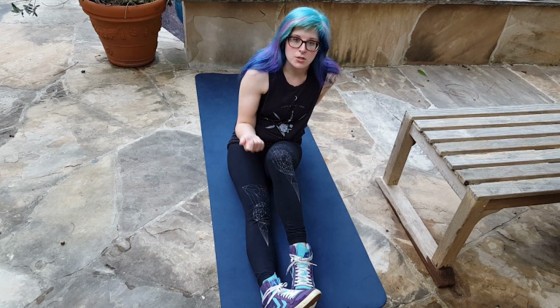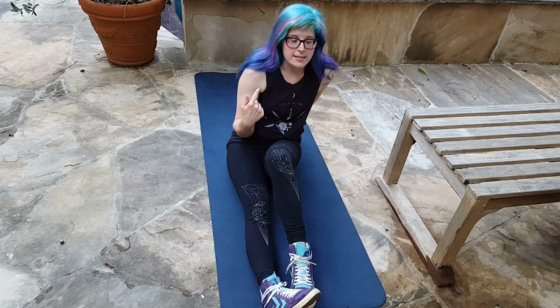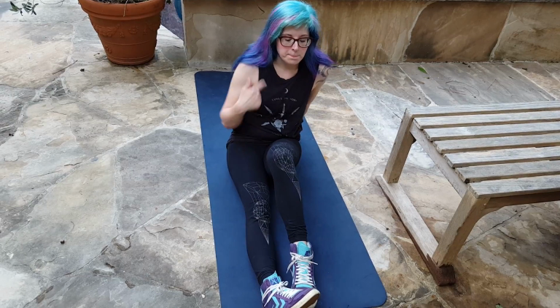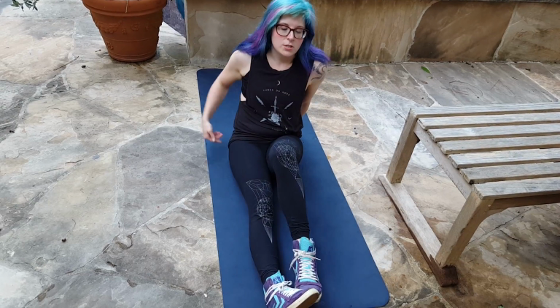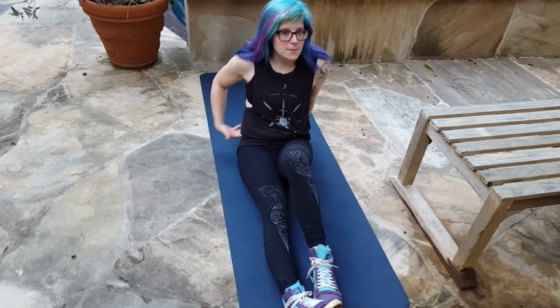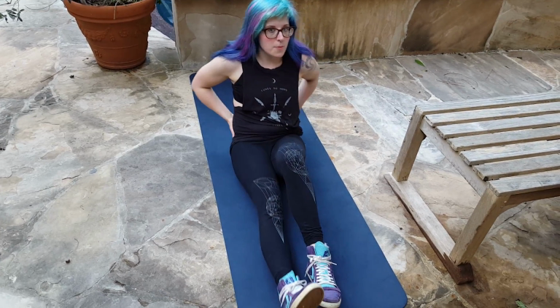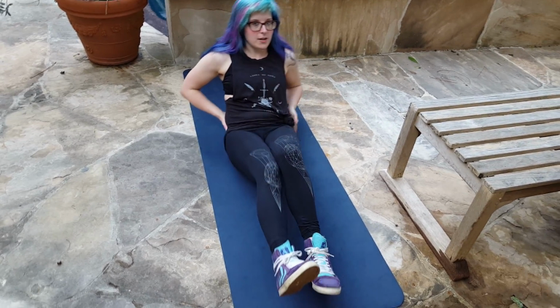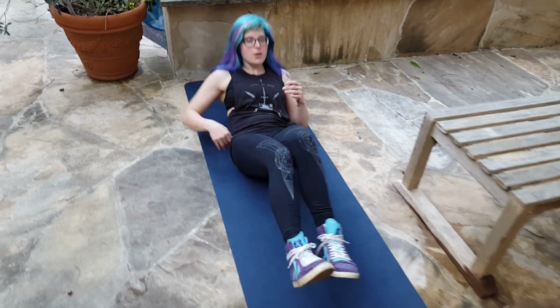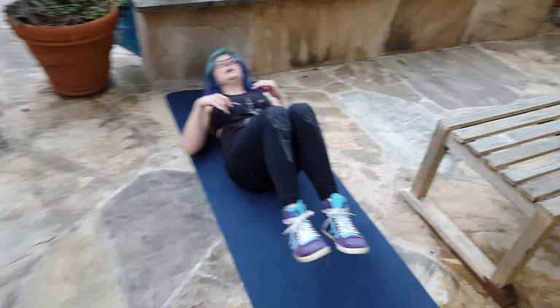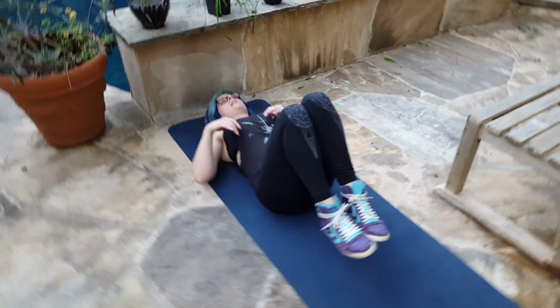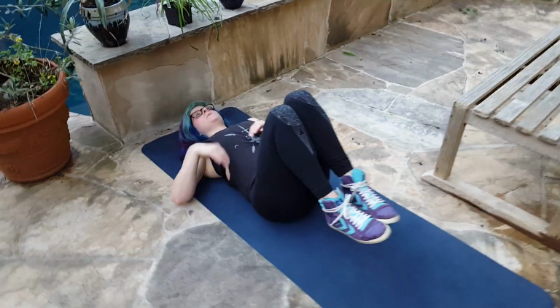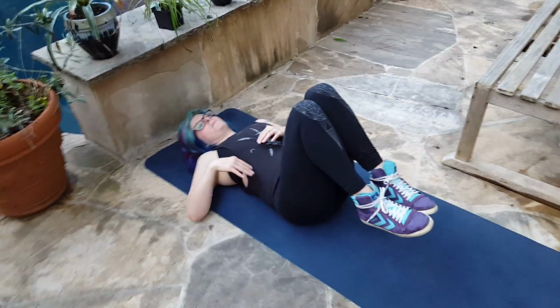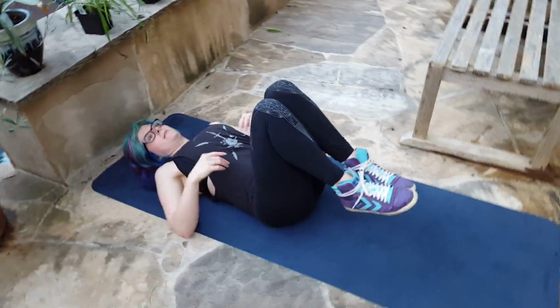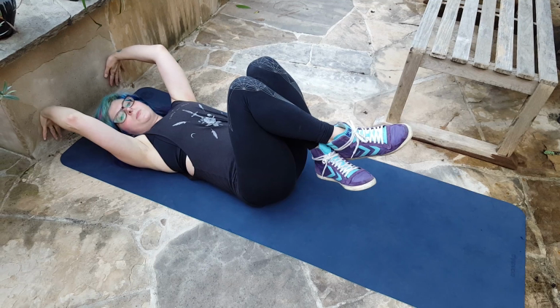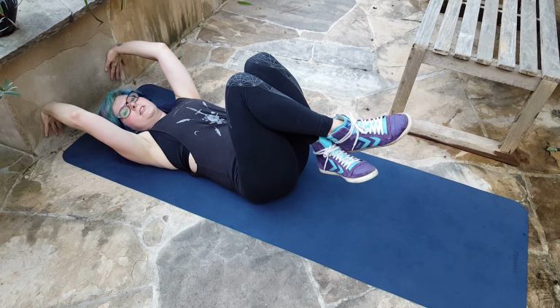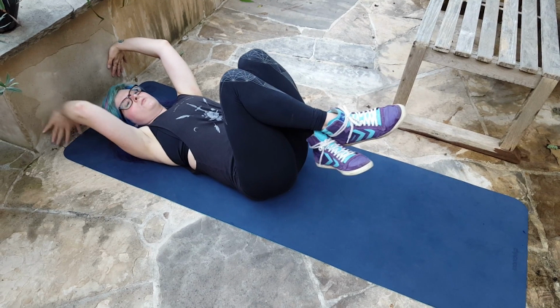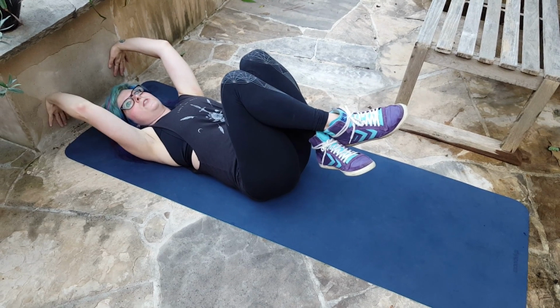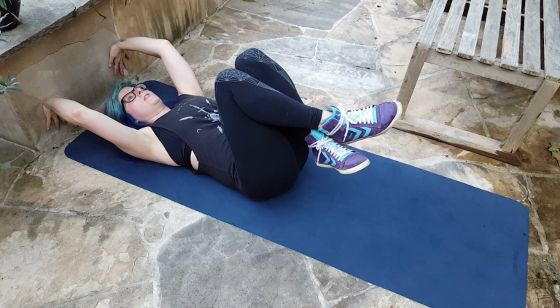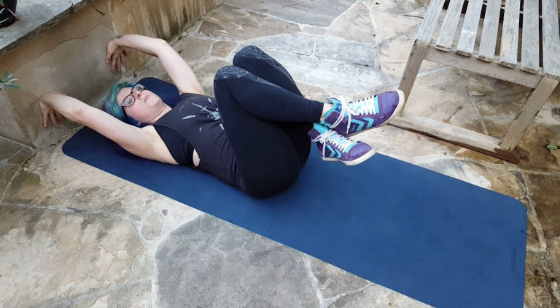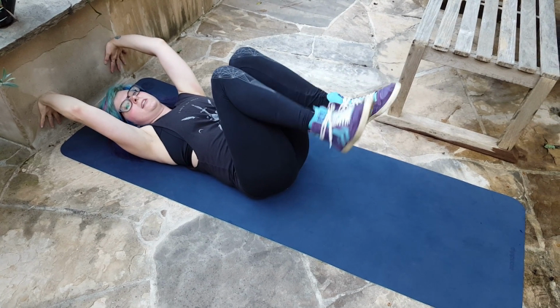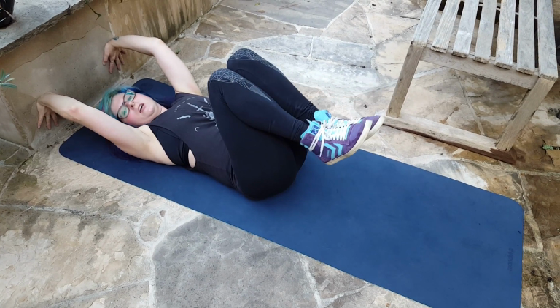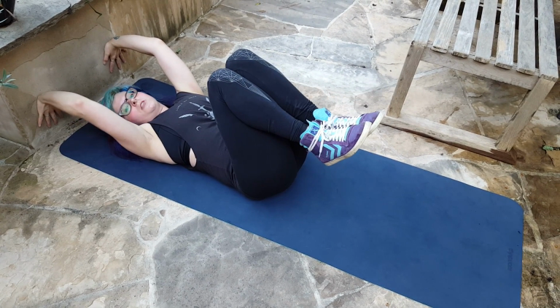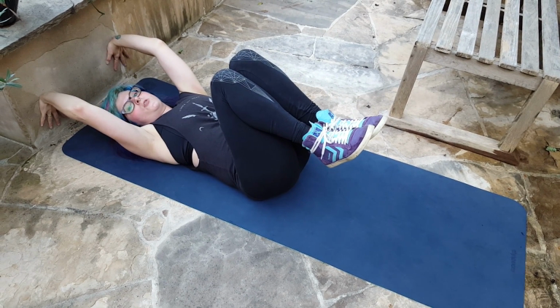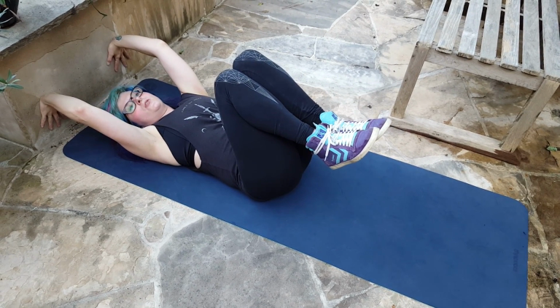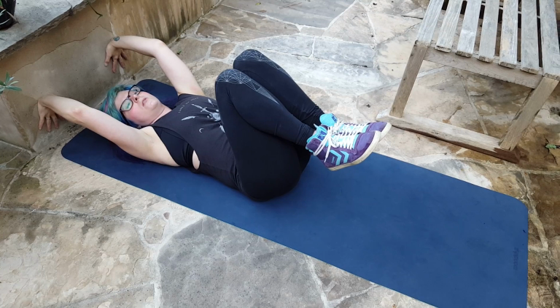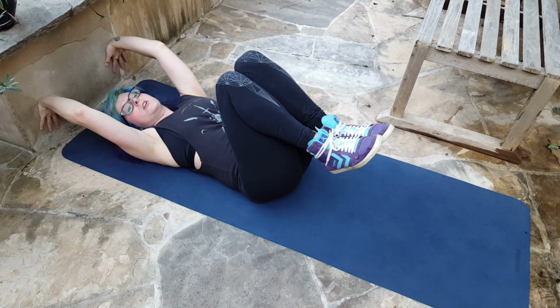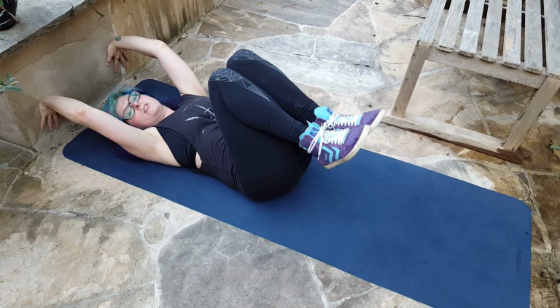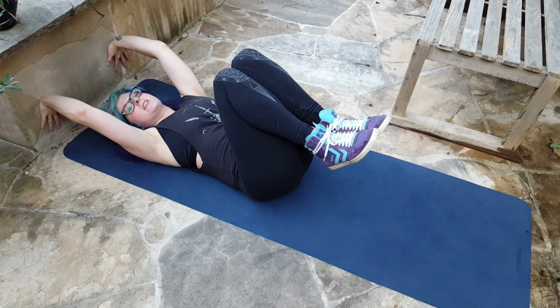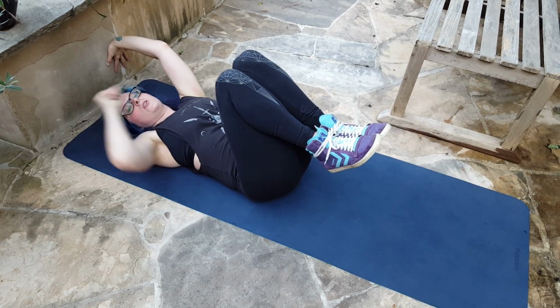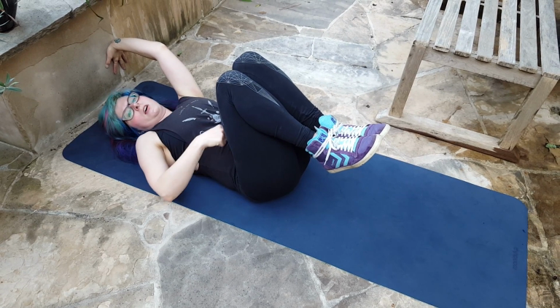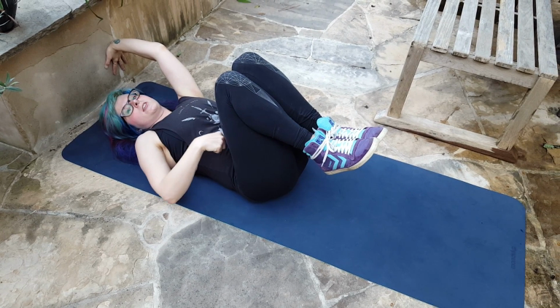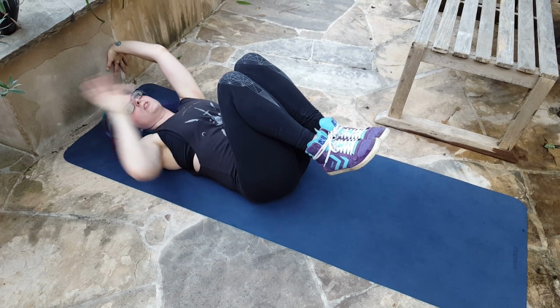So you're going to lay down. You still want to keep that lower back flat on the ground. If you haven't watched the other videos, meaning you're pulling your belly button to your spine, sucking in there, and making sure that you can't fit your hand underneath your back at any point in this exercise.